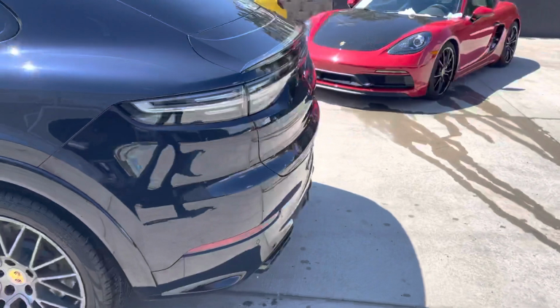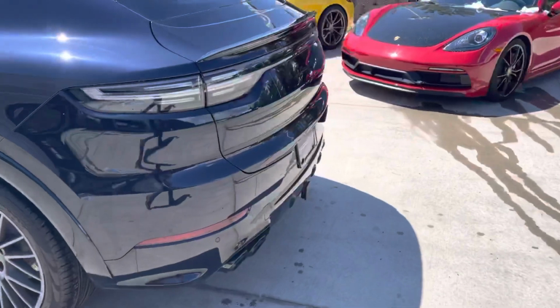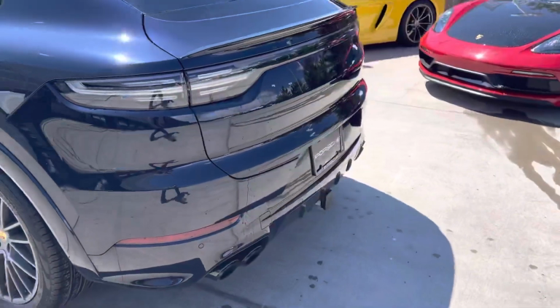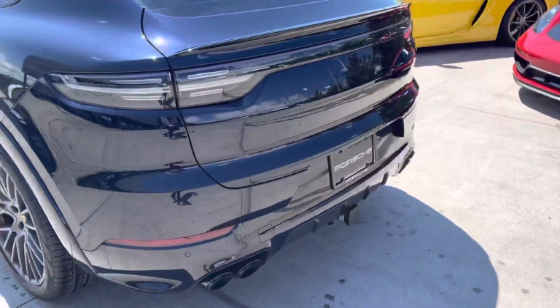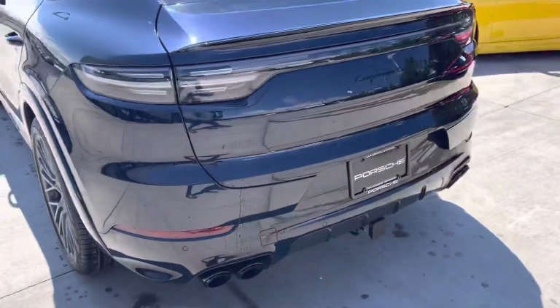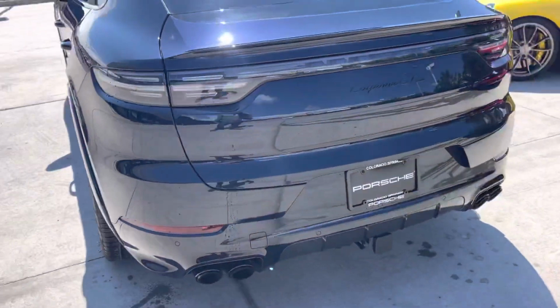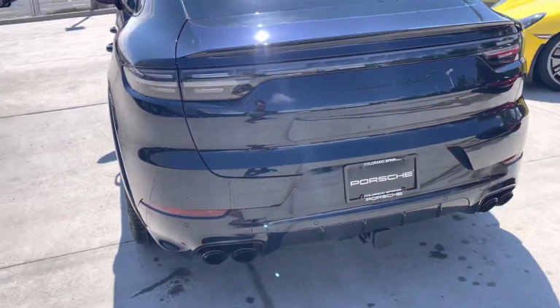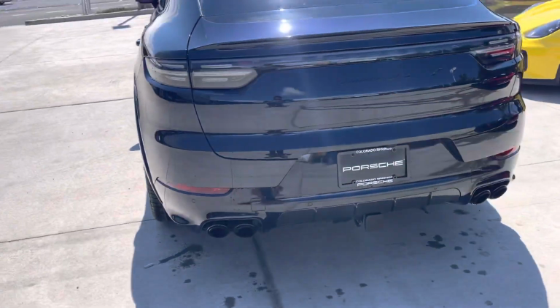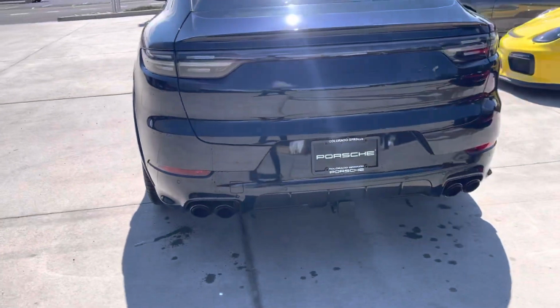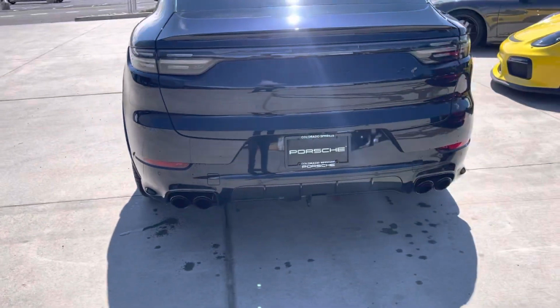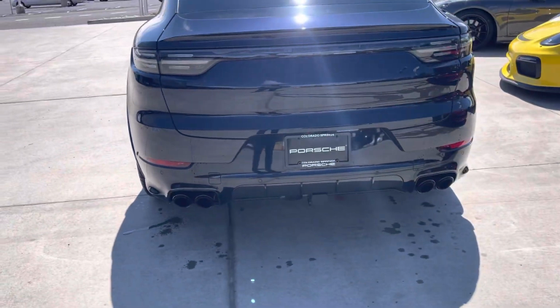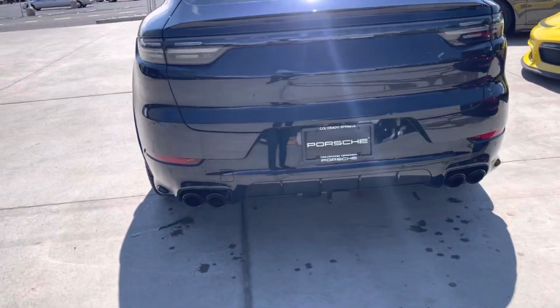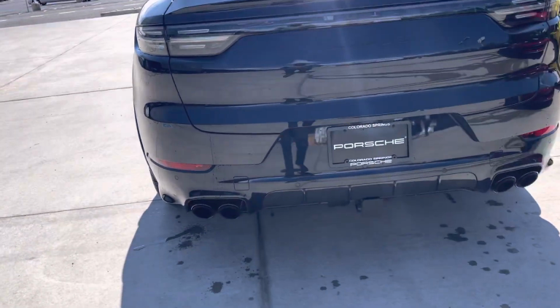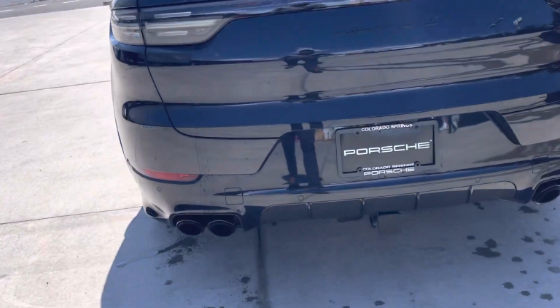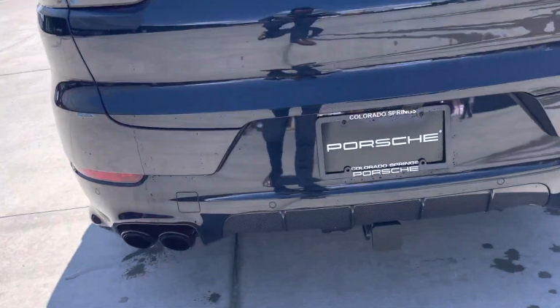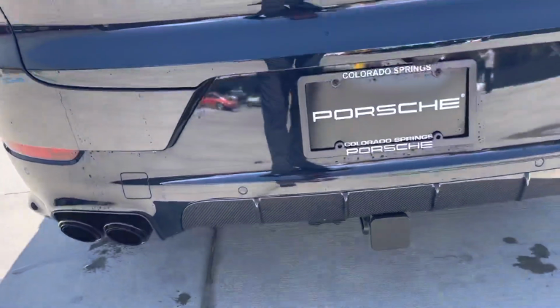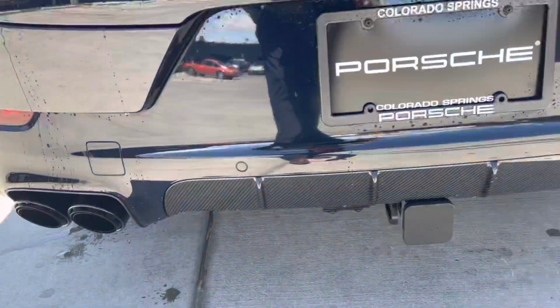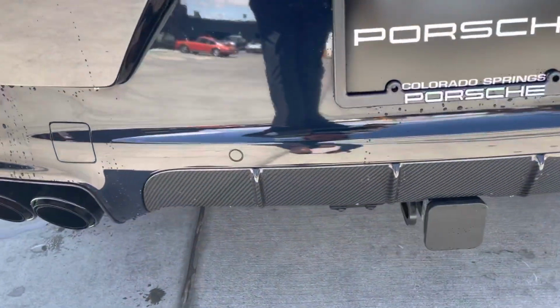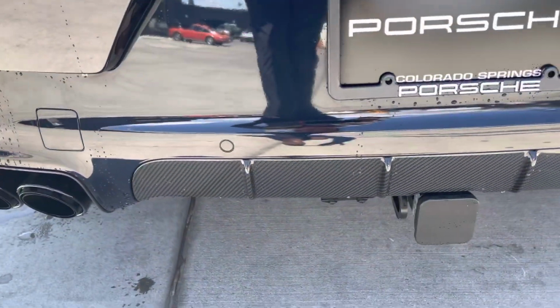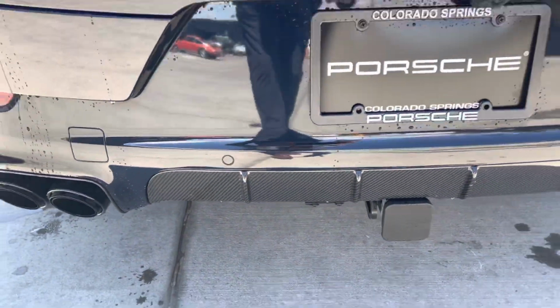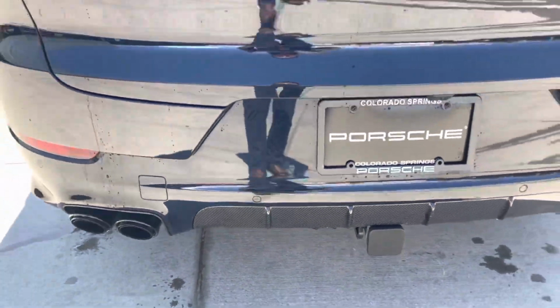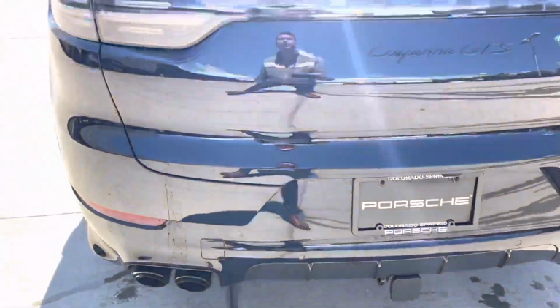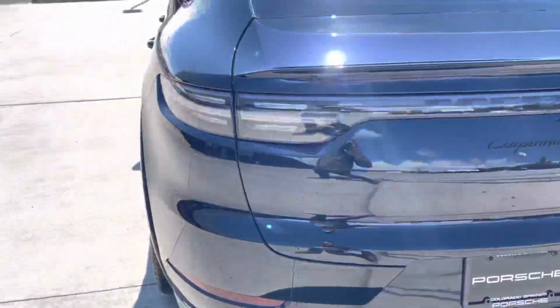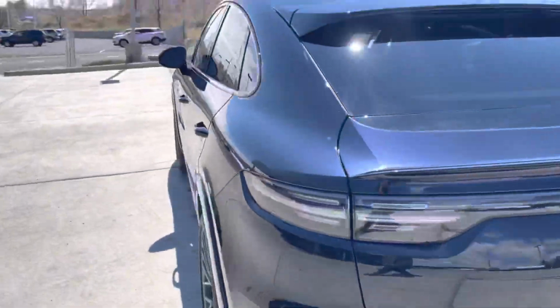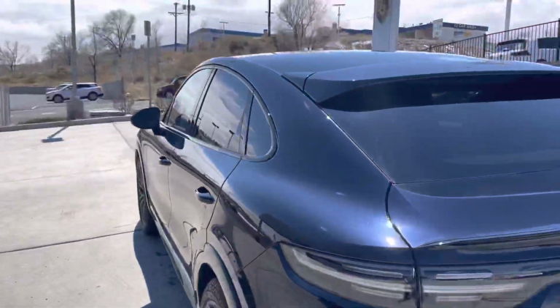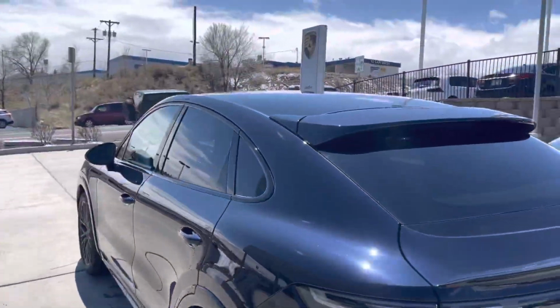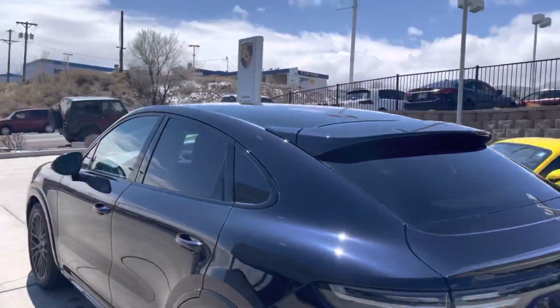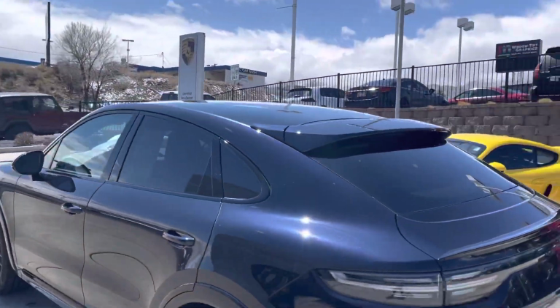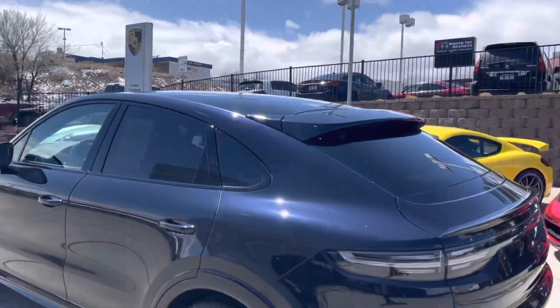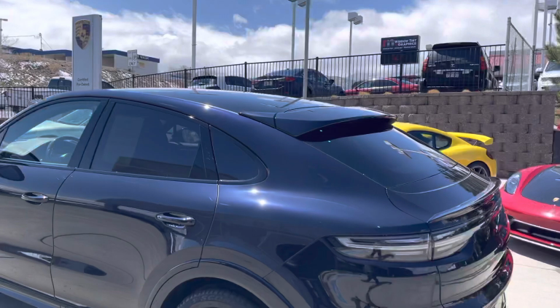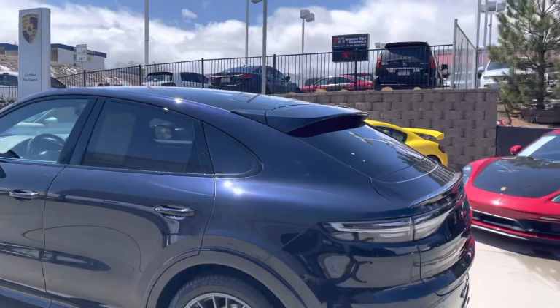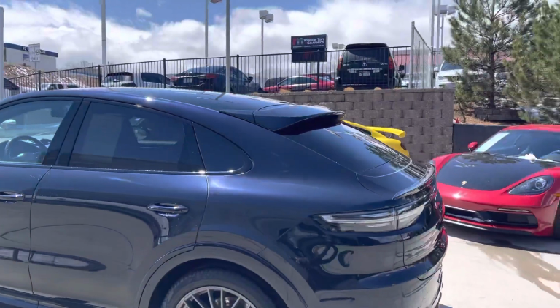Around the back: quad exhaust, trailer hitch, a little bit more of a carbon accent right down there. The coupes are cool — they've got this nice little sloping back end.